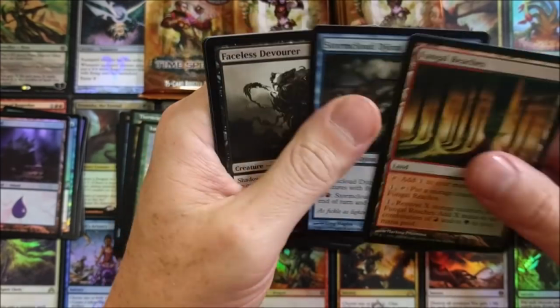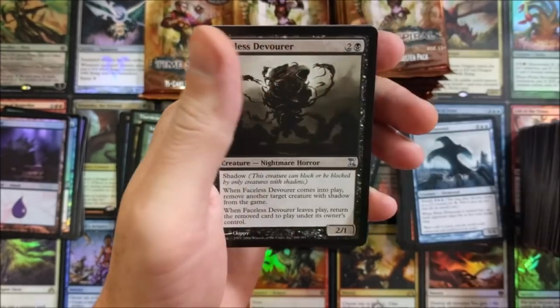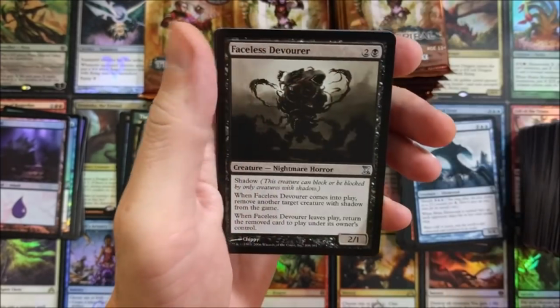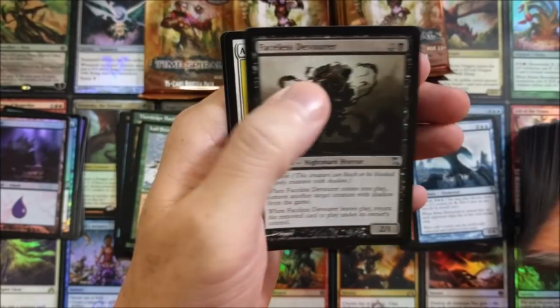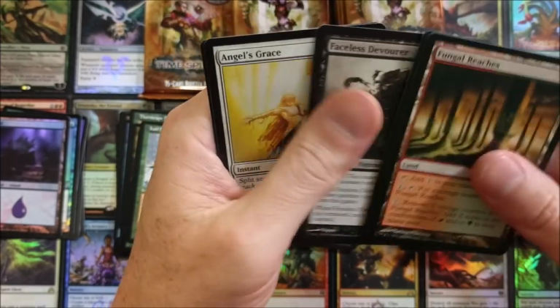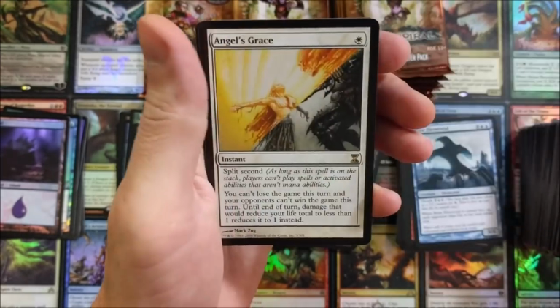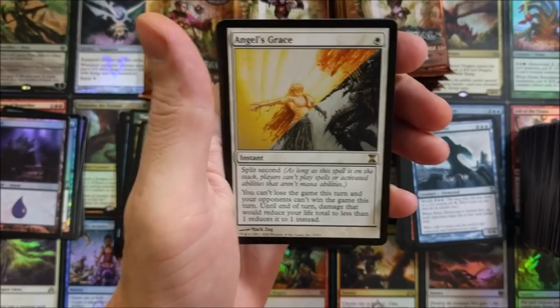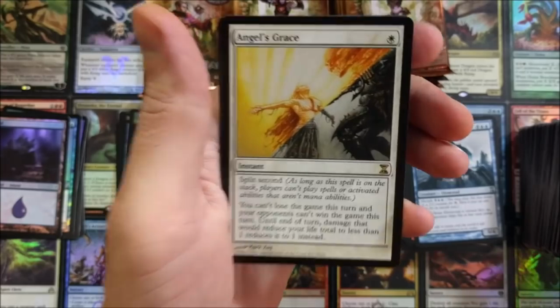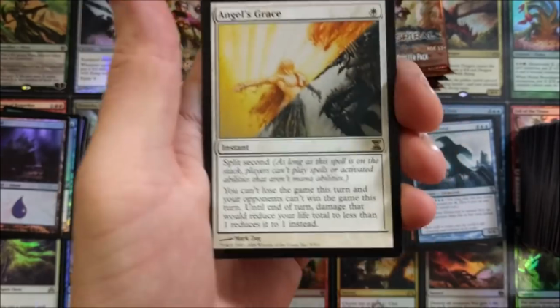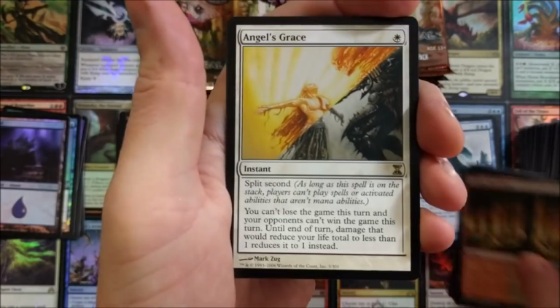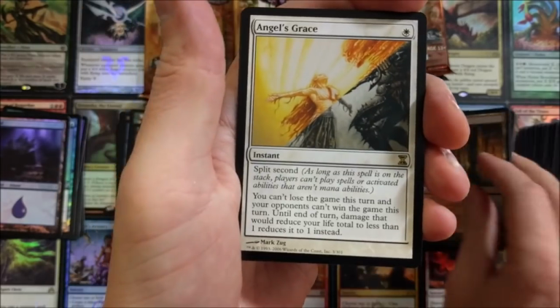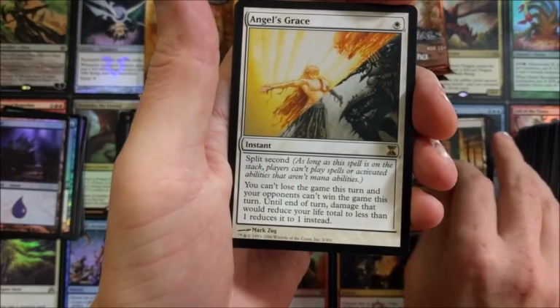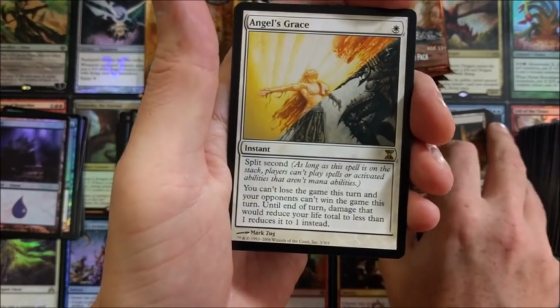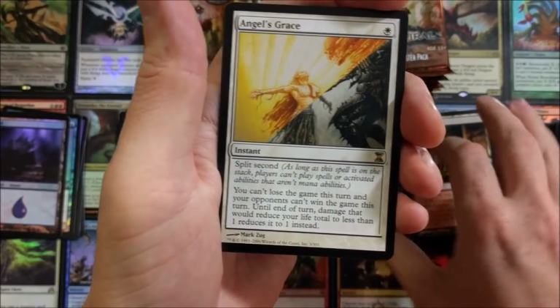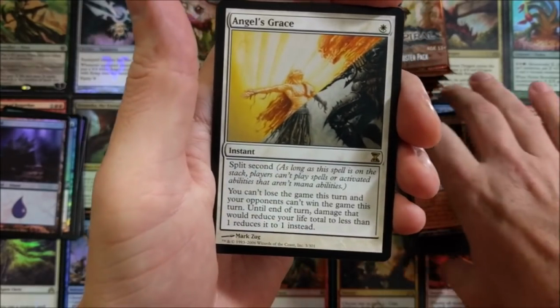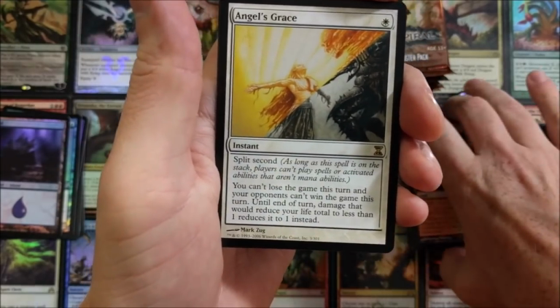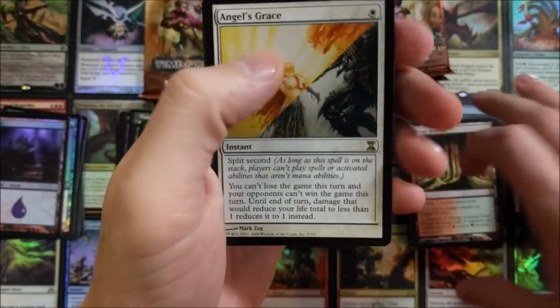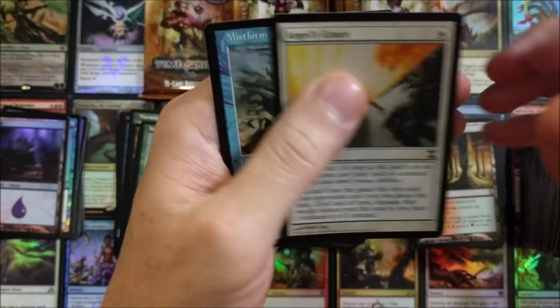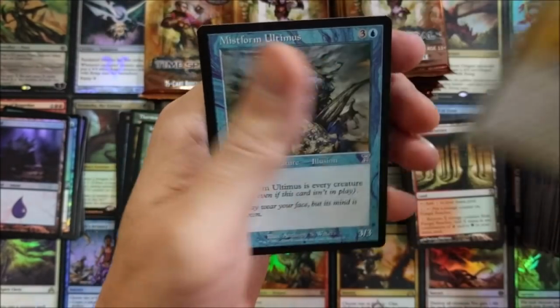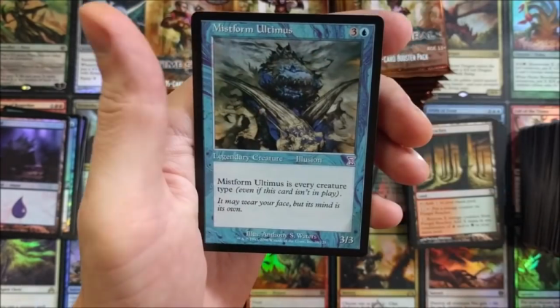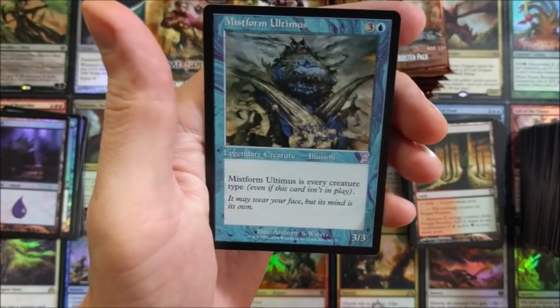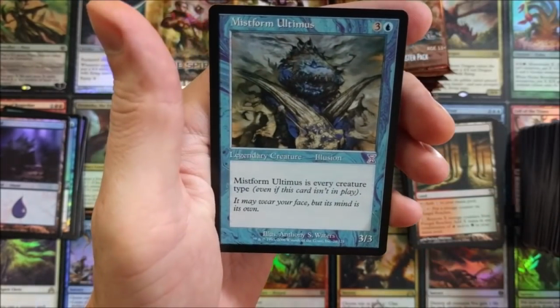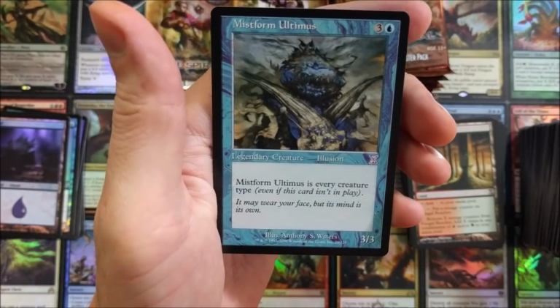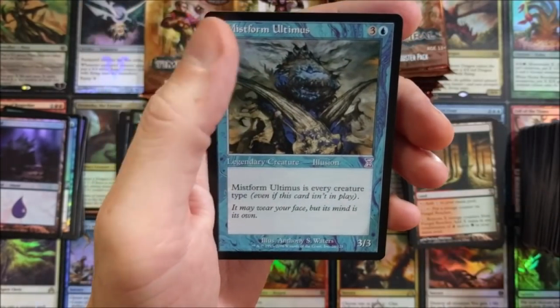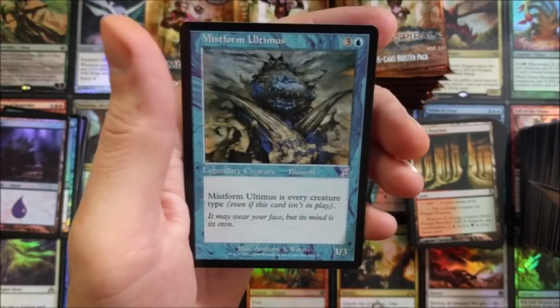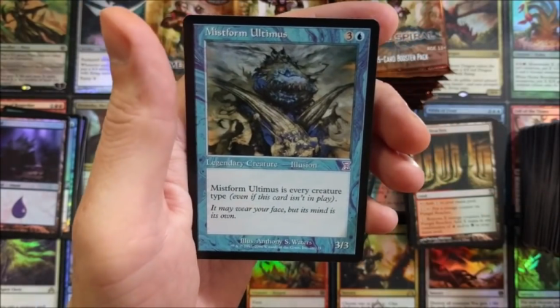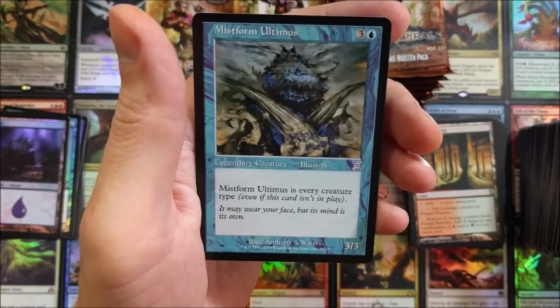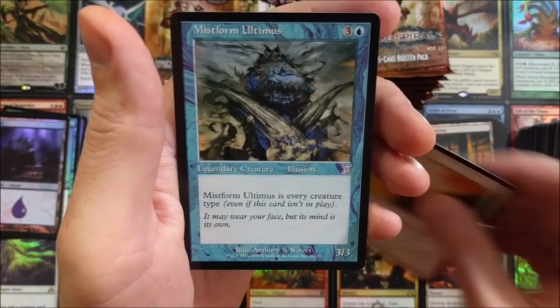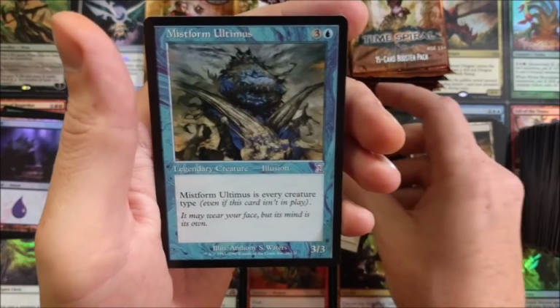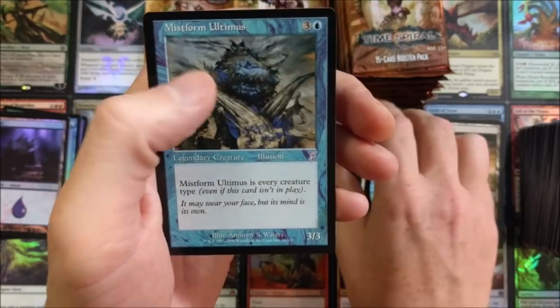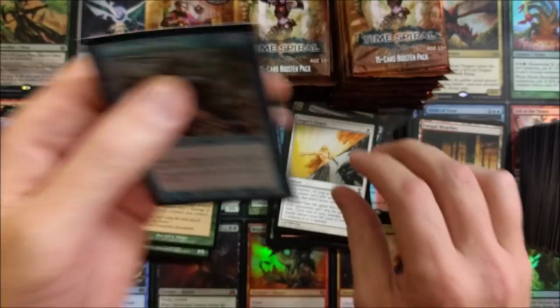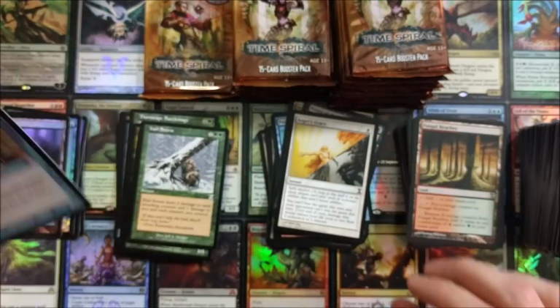If you guys made it this far, please smash that like button. Chromatic Star — finally, wondering where they were hiding. Fungal Reaches. Angel's Grace — another solid hit! Mistform Ultimus, pretty cool.